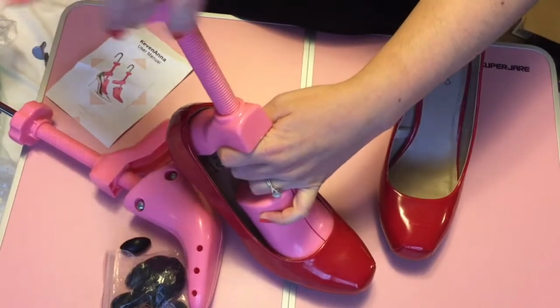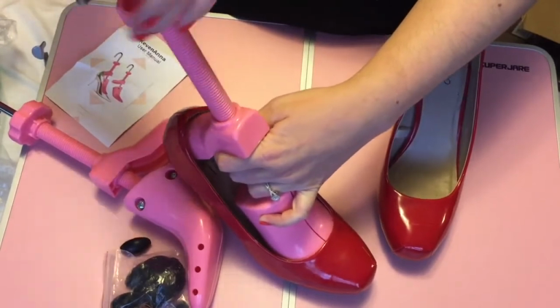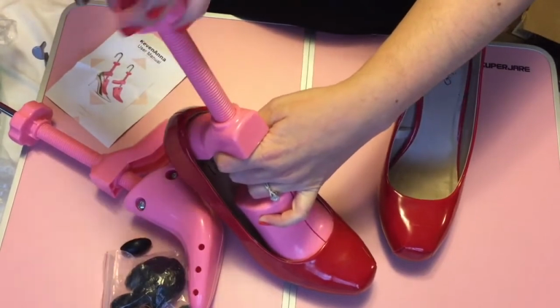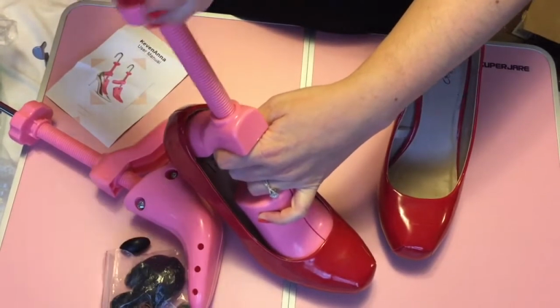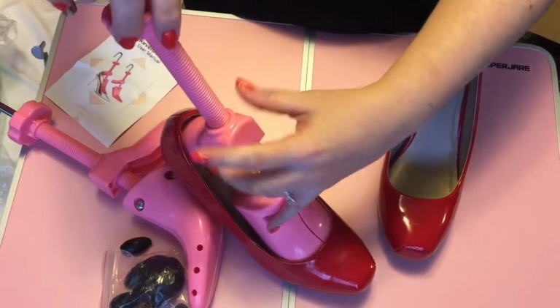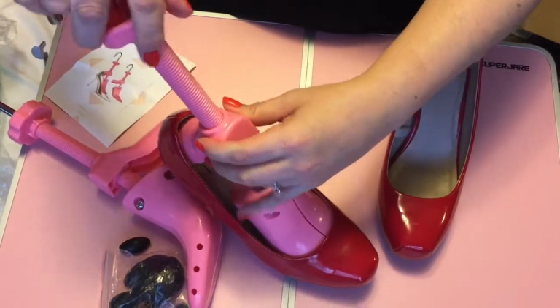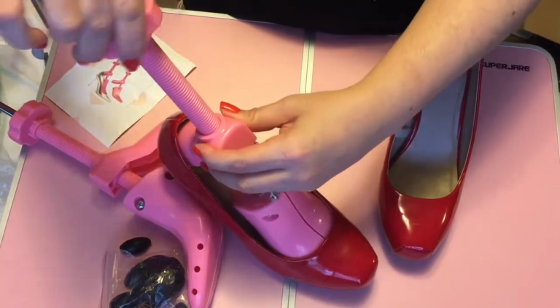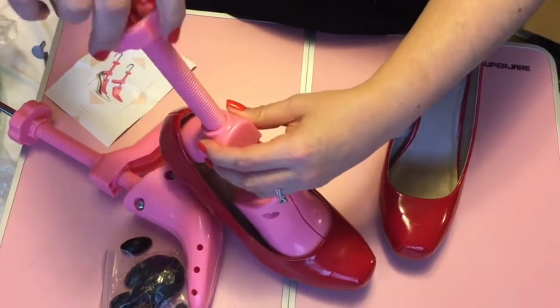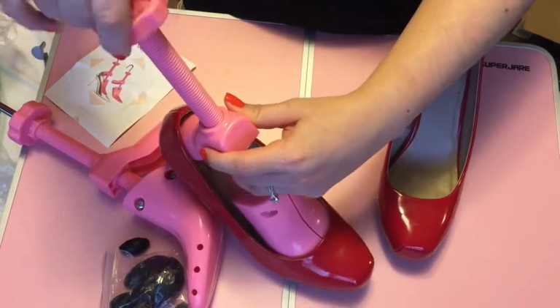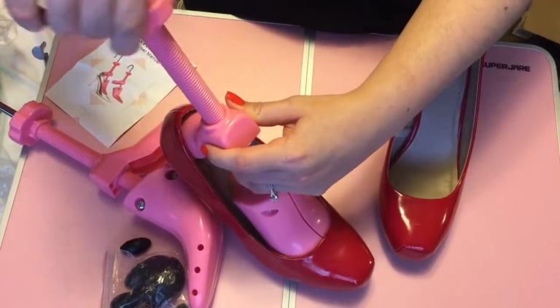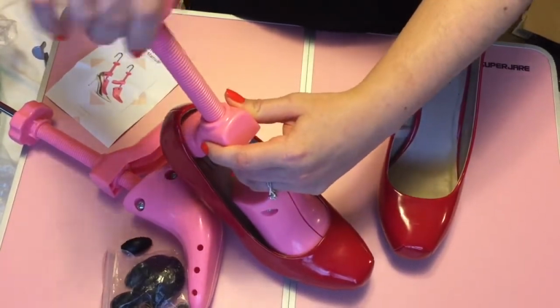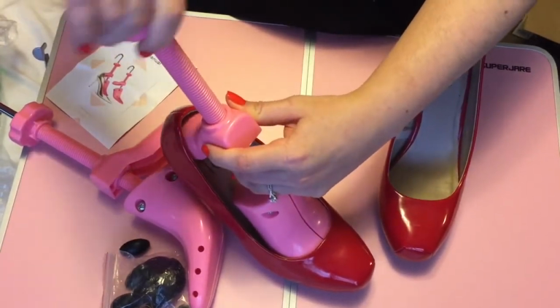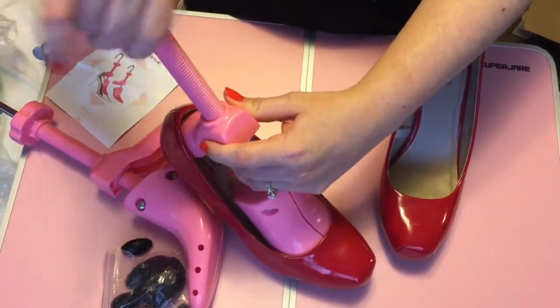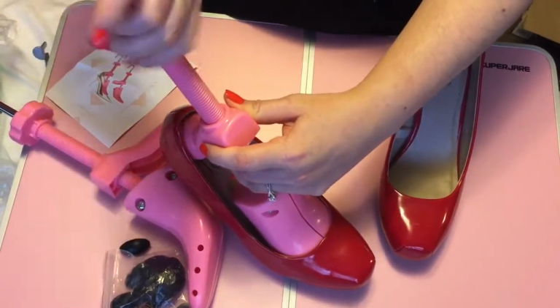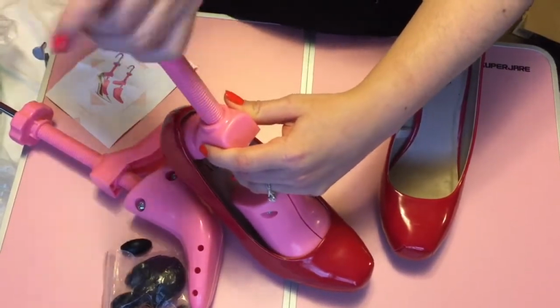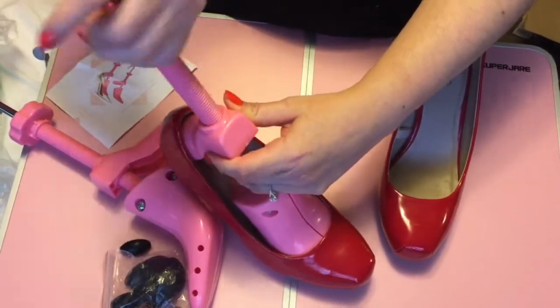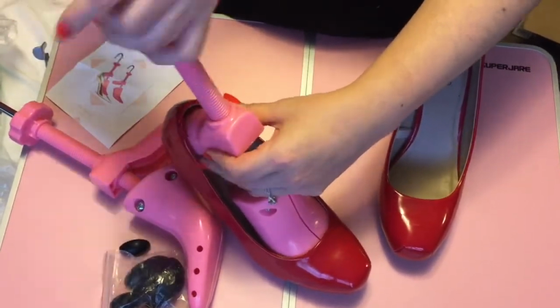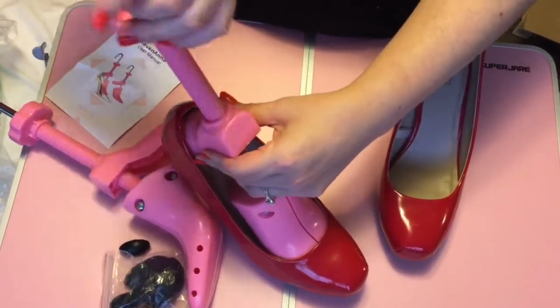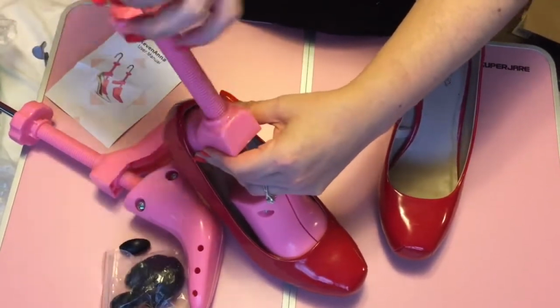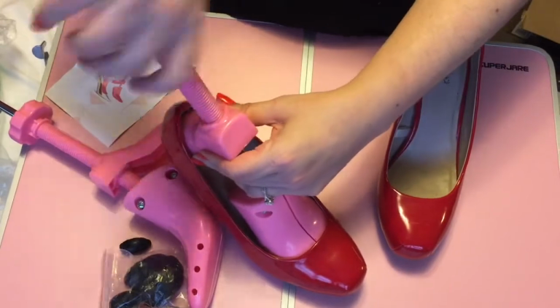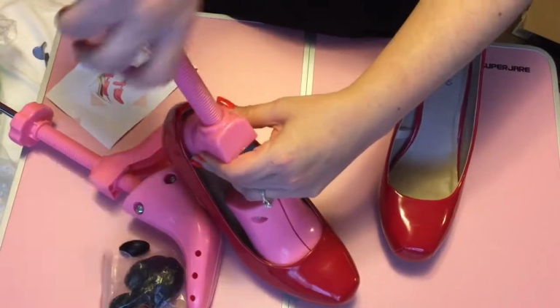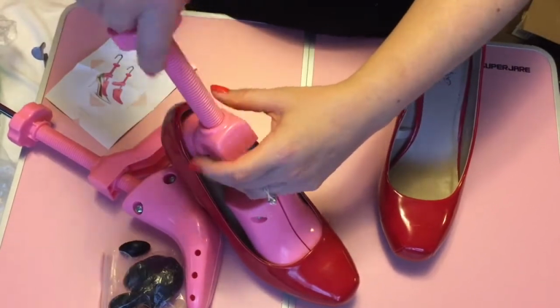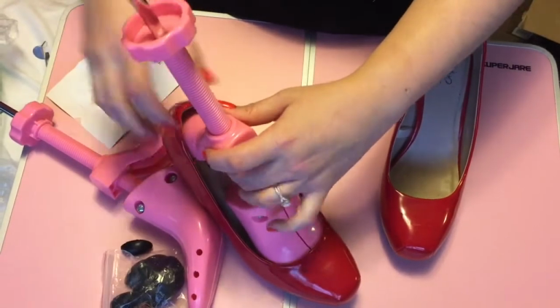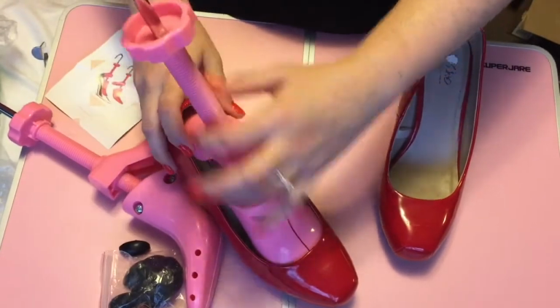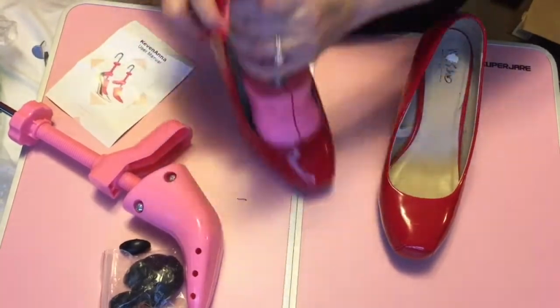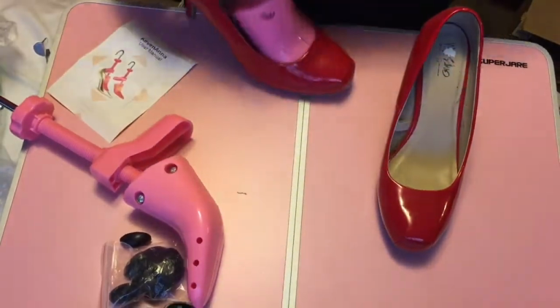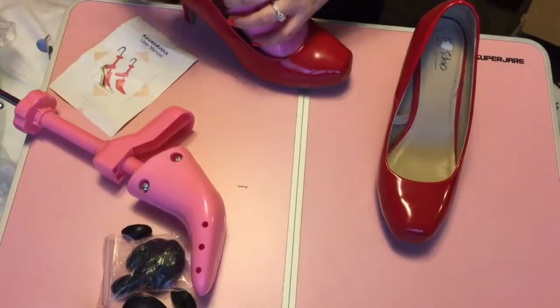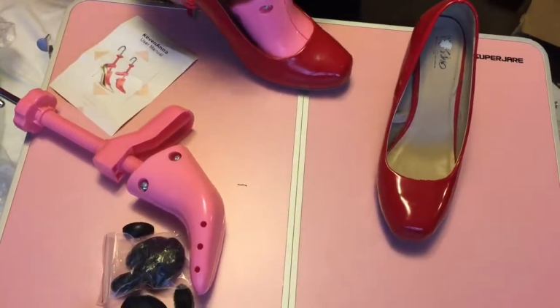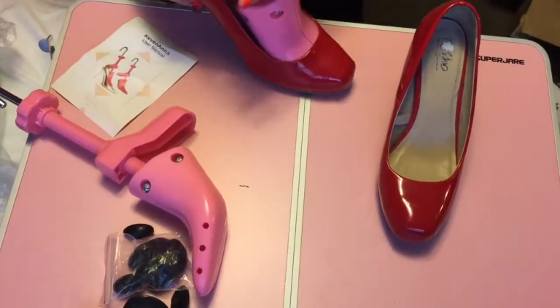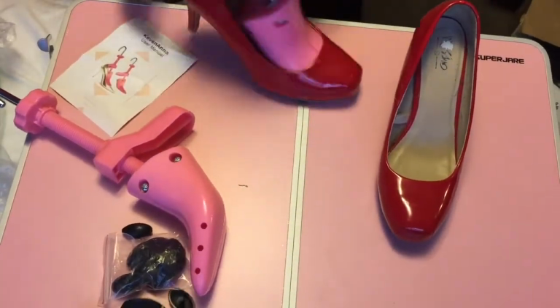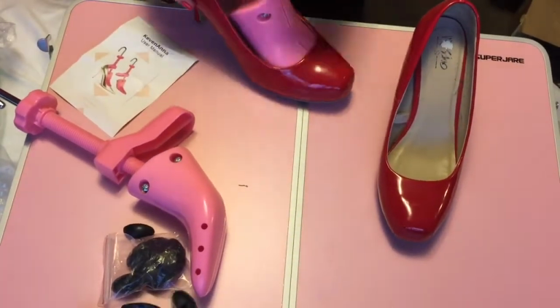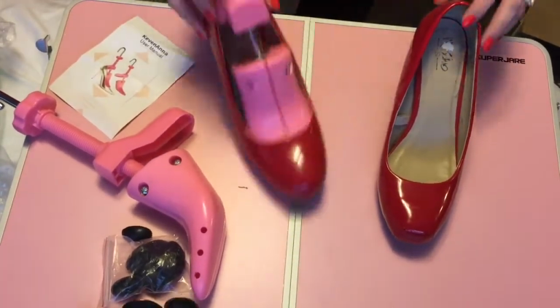These shoes I got off Target. They are pleather, so they're not real leather. So even though they're not real leather, they were still able to stretch out.